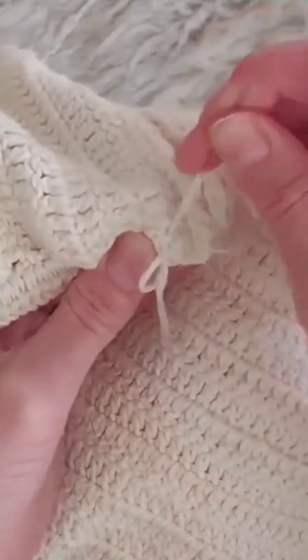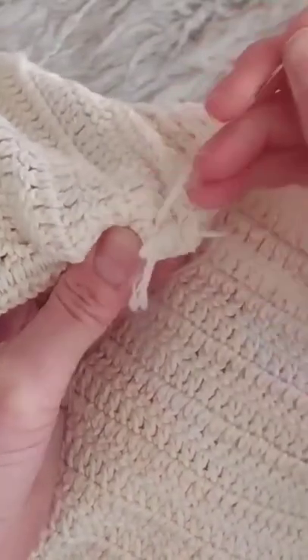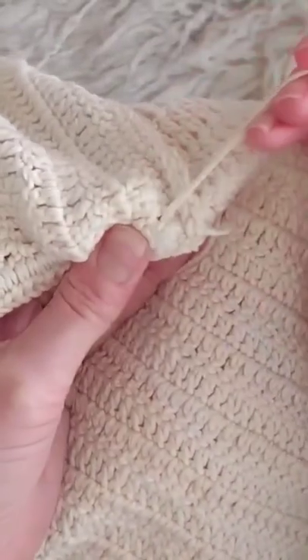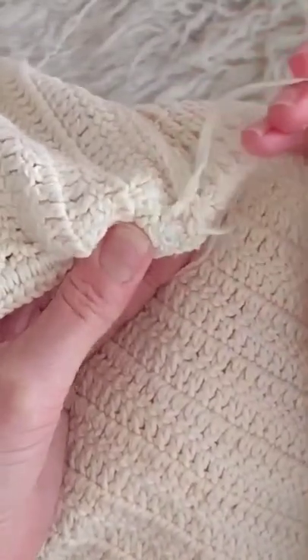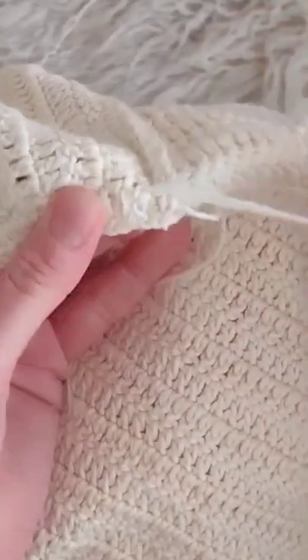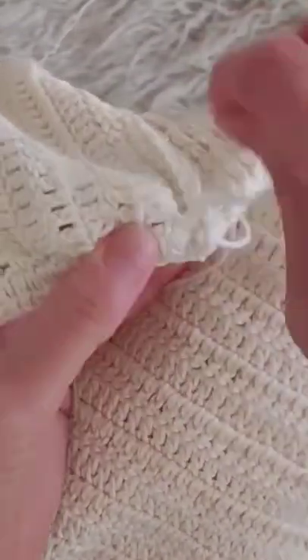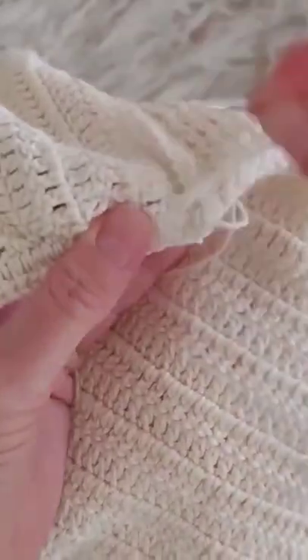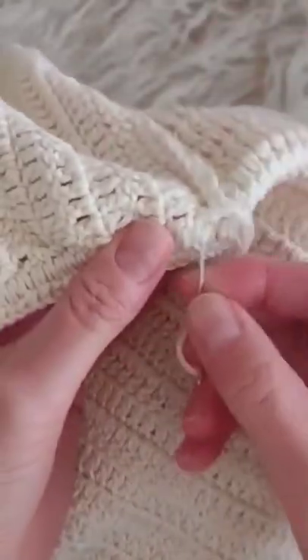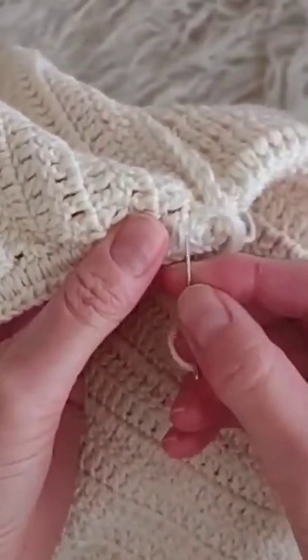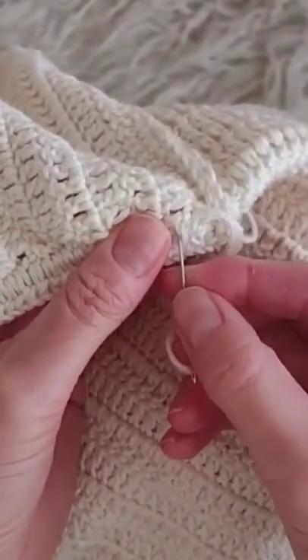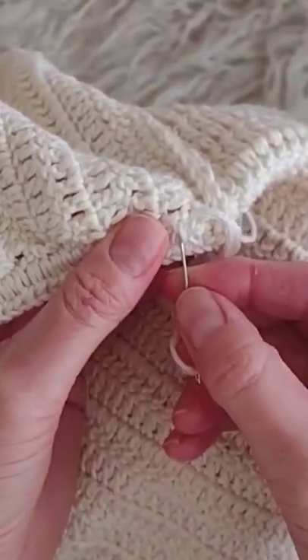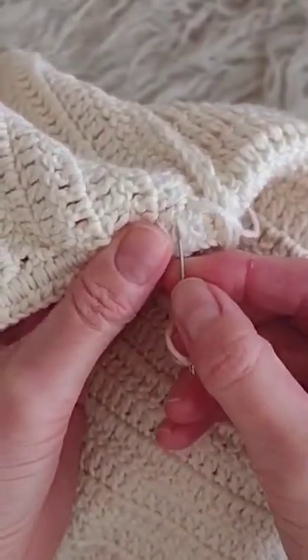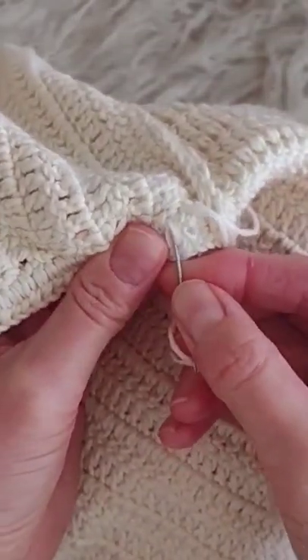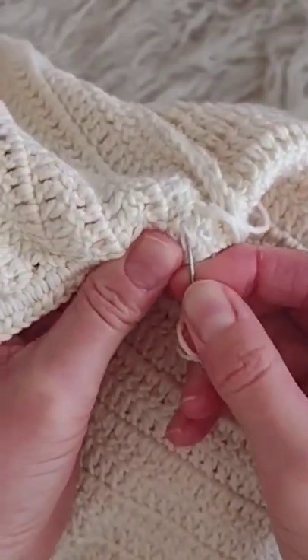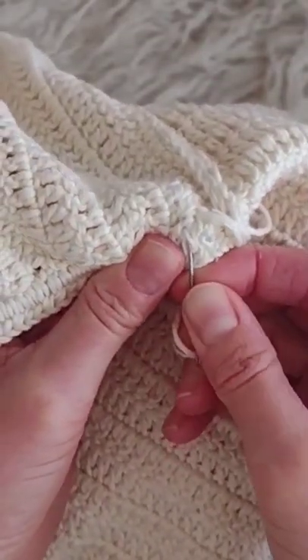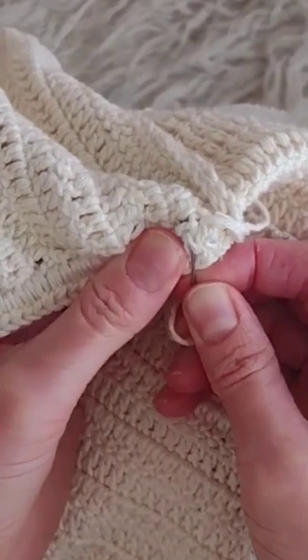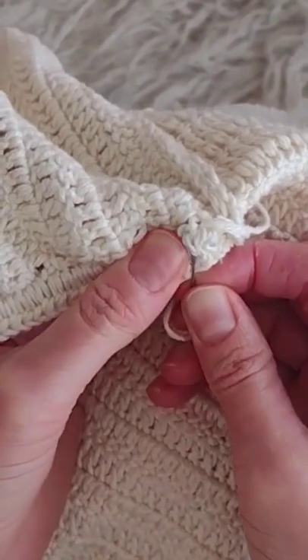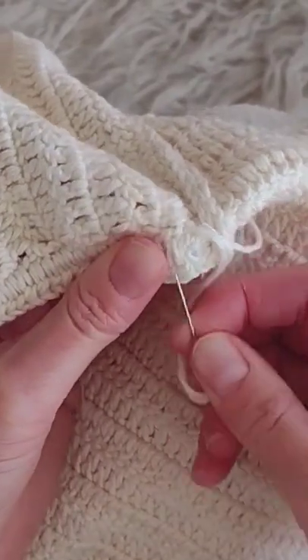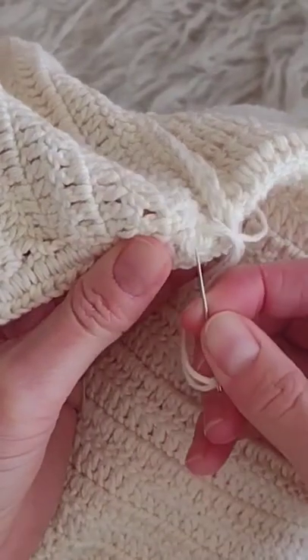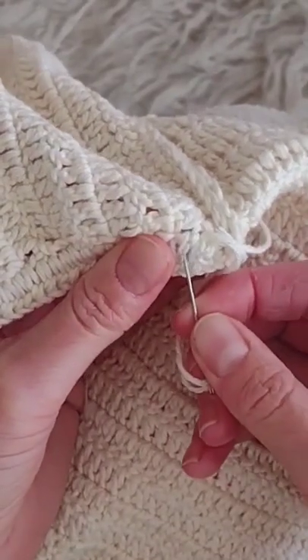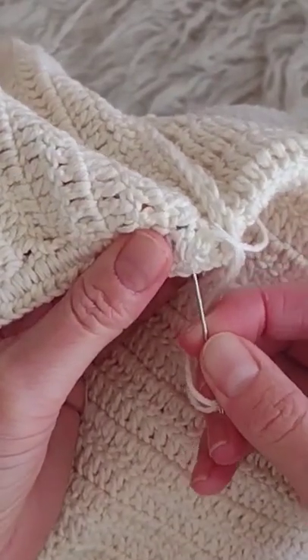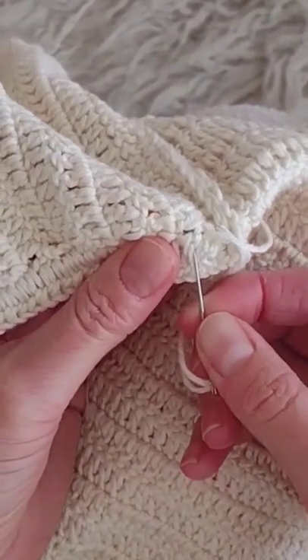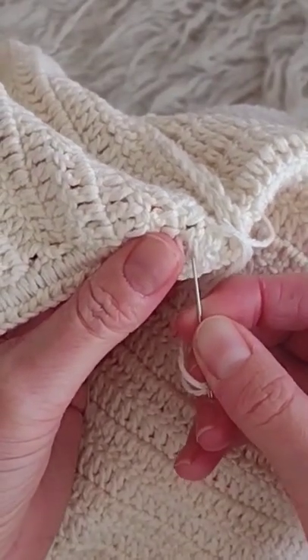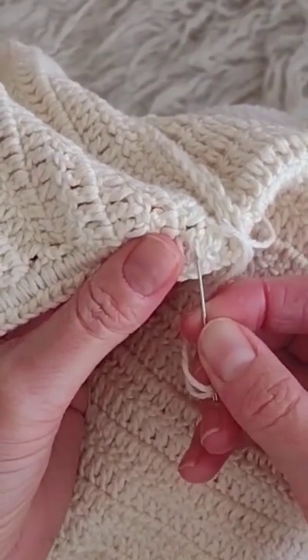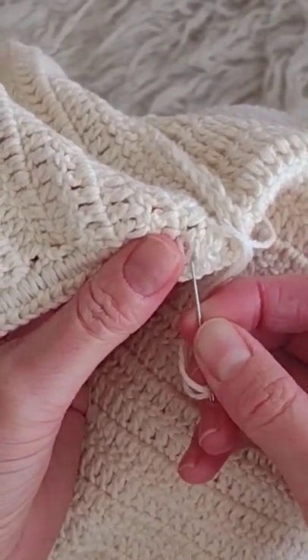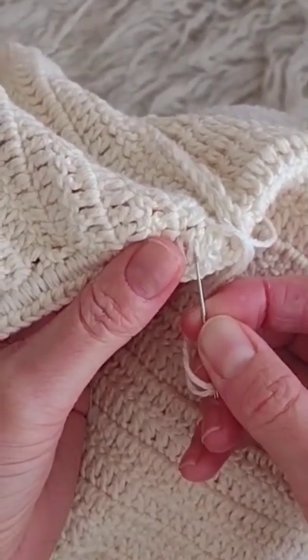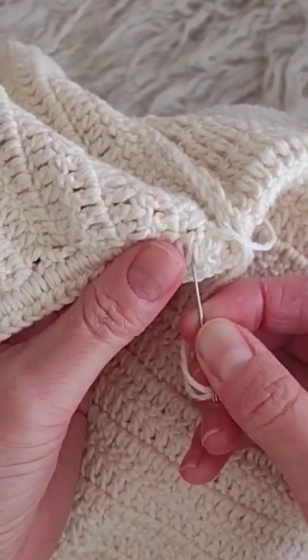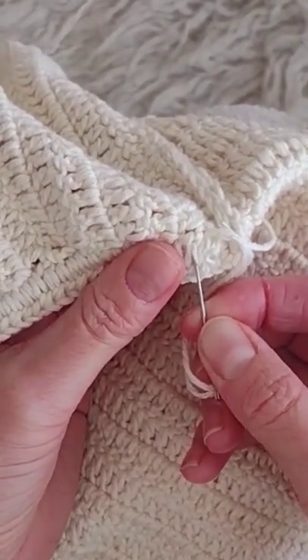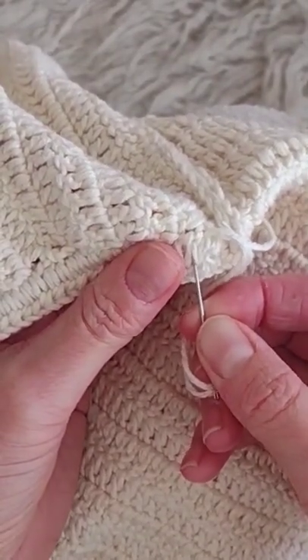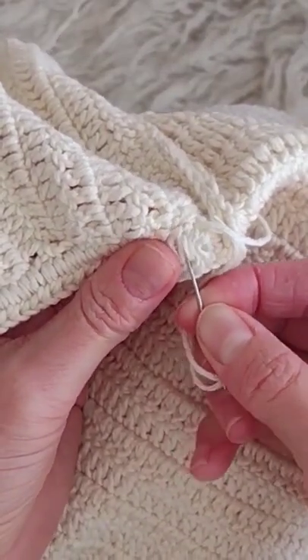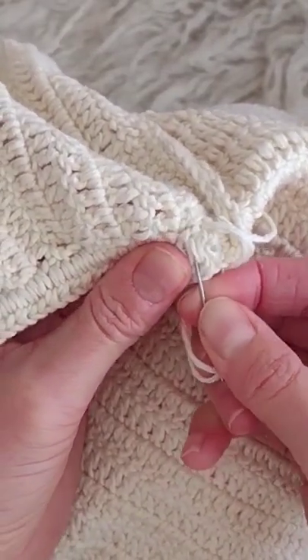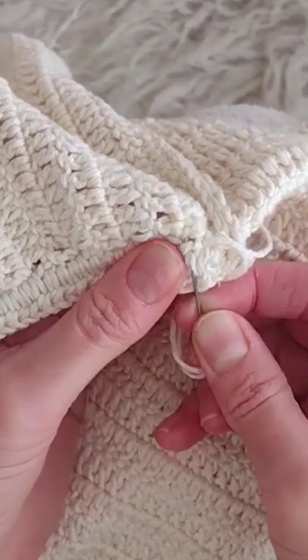Sew in the elastic on the wrong side, just making sure to skip a few of the stitches or loops every time you sew. And that's it!